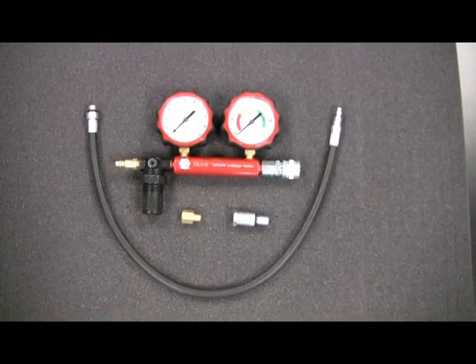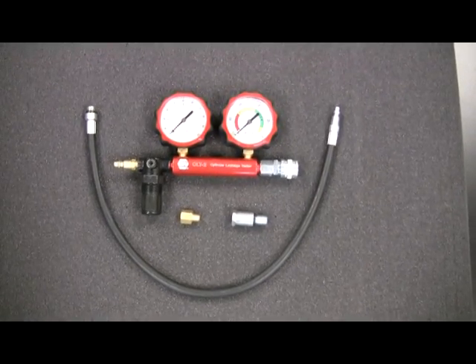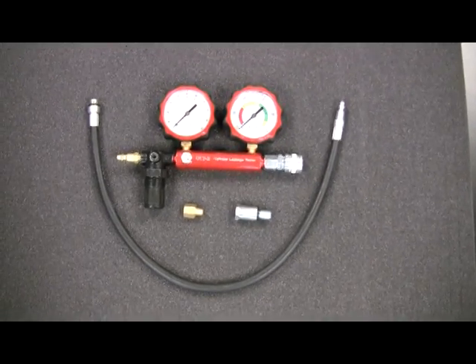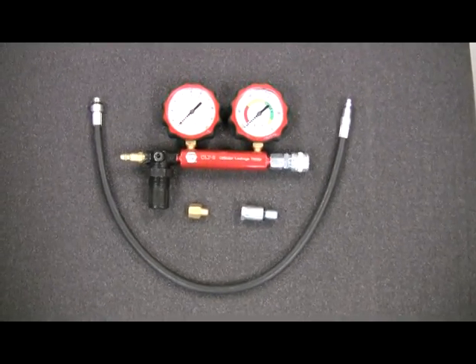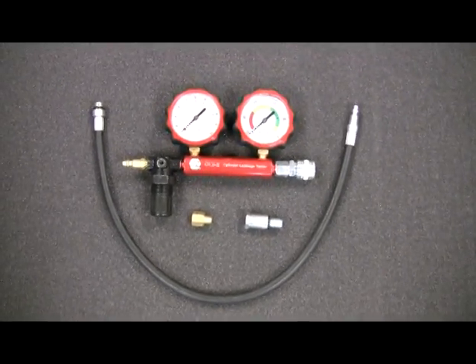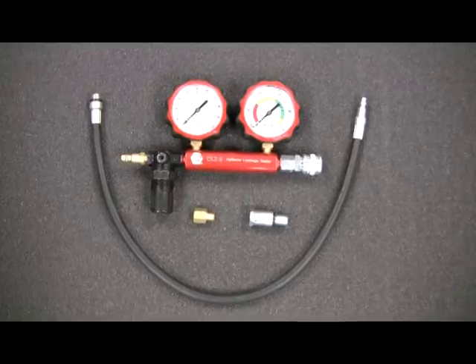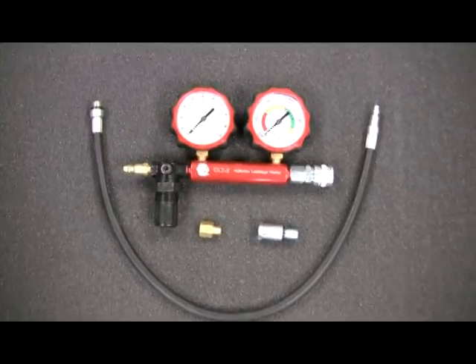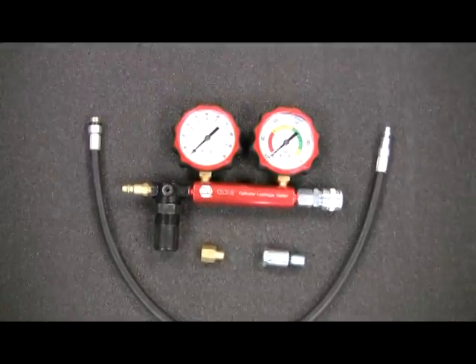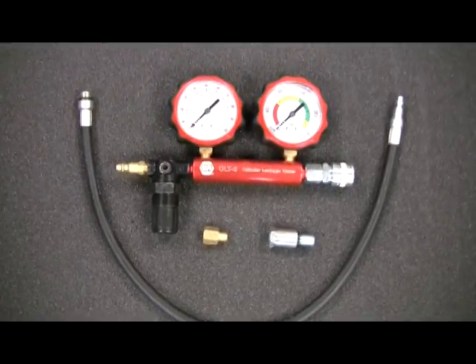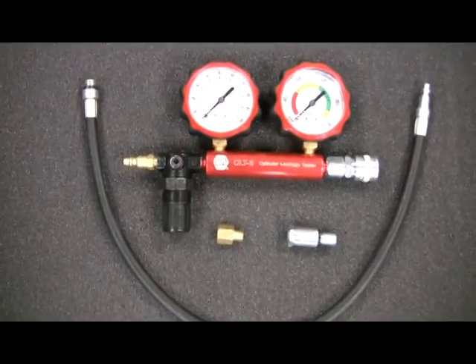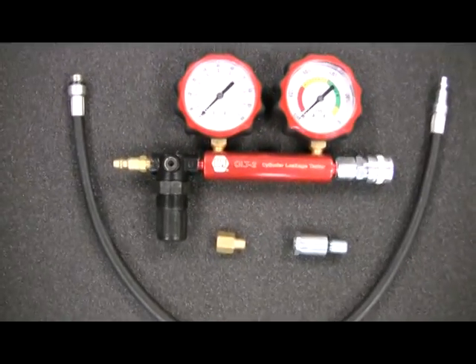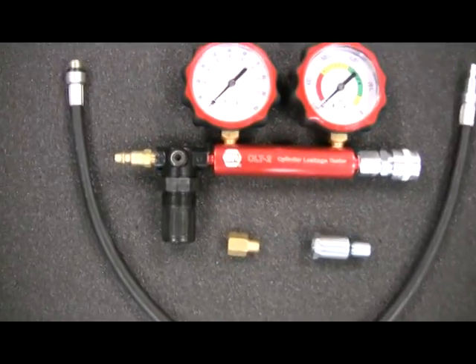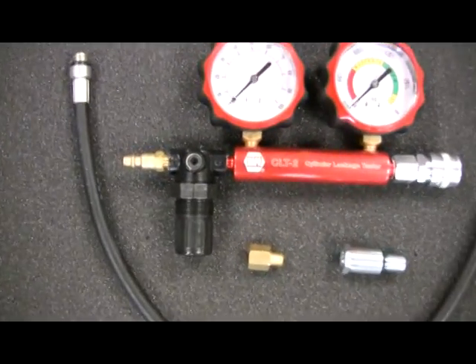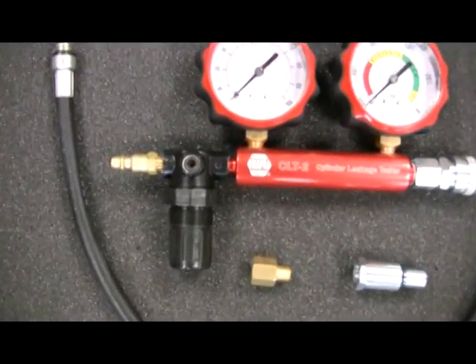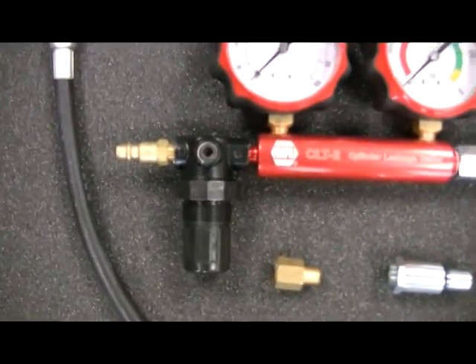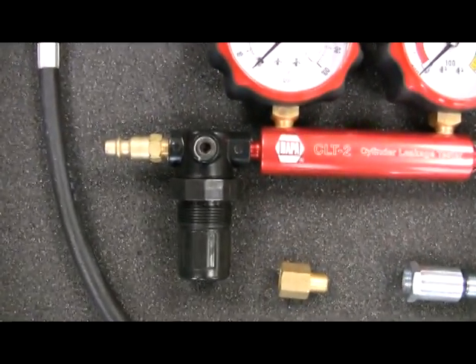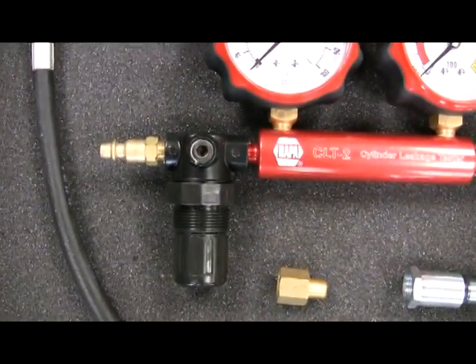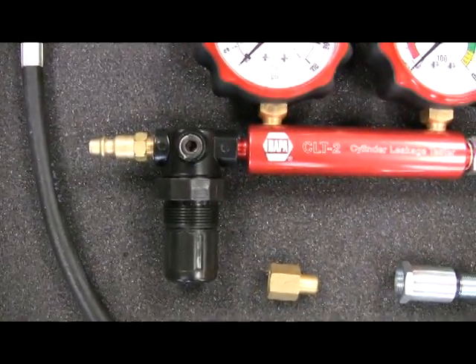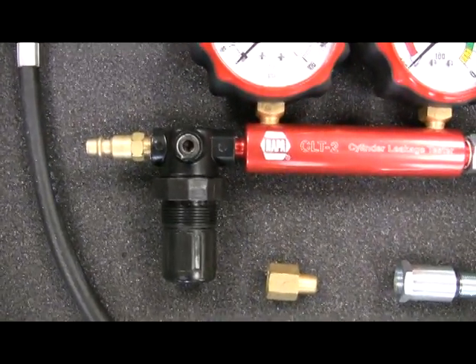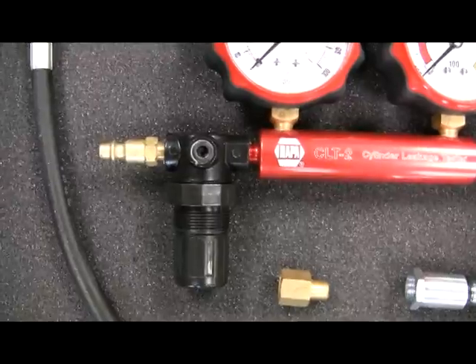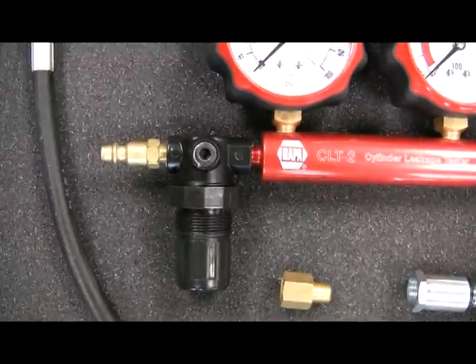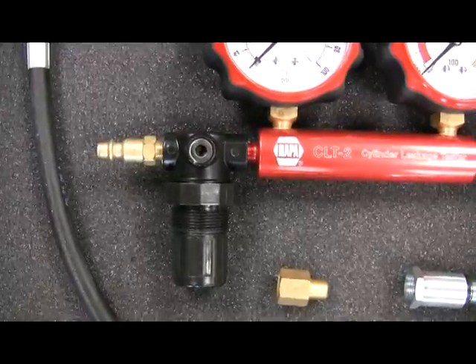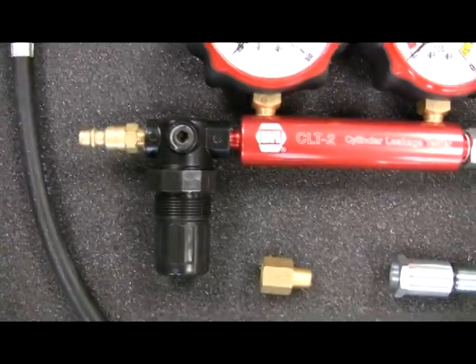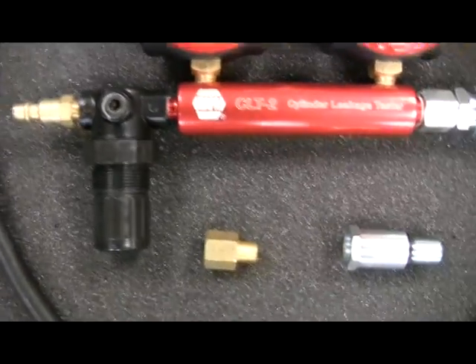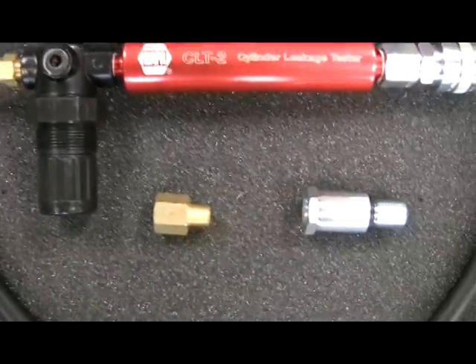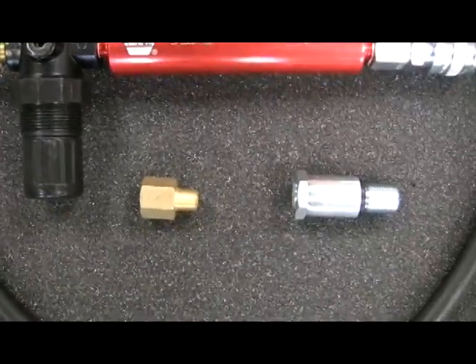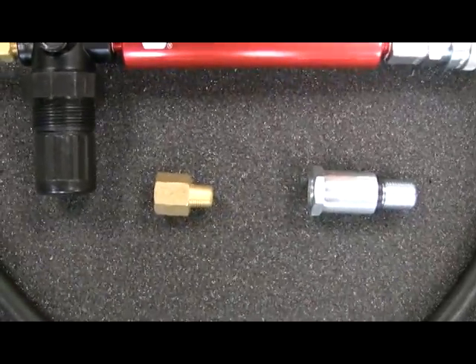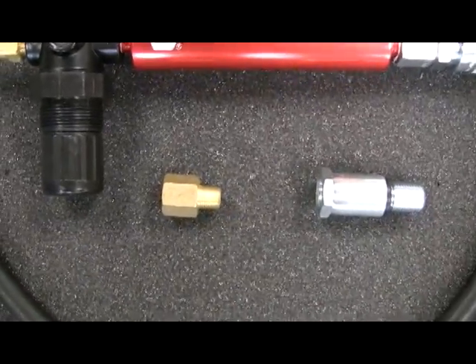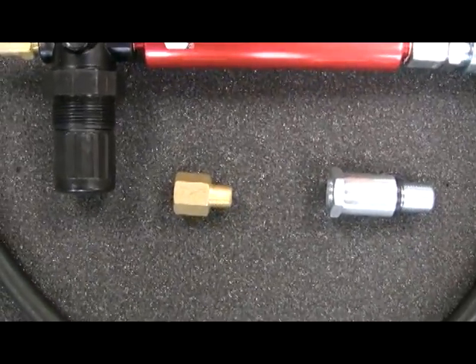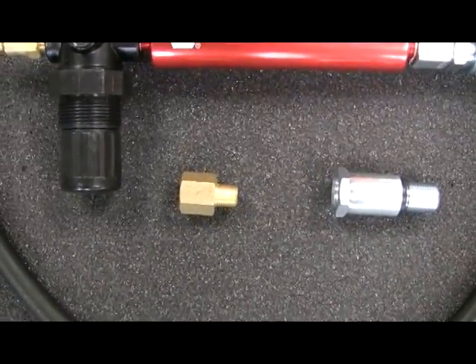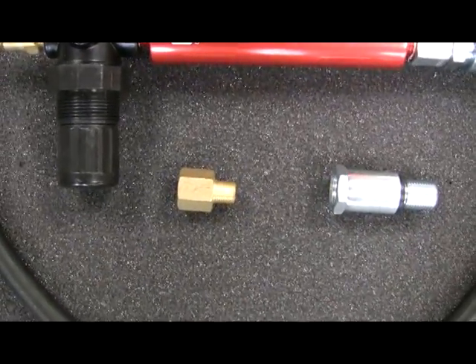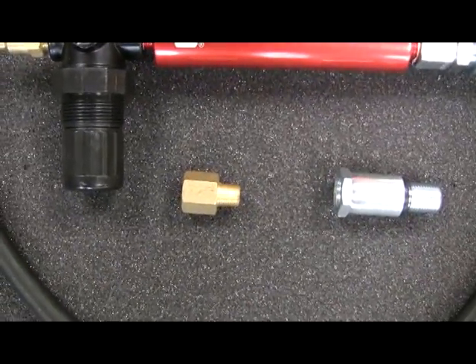Shop air is connected to the male industrial interchange coupler or any 1/4 inch male quick connect plug, using the included 1/4 inch female NPT adapter.